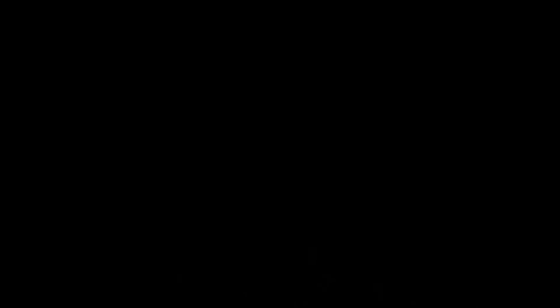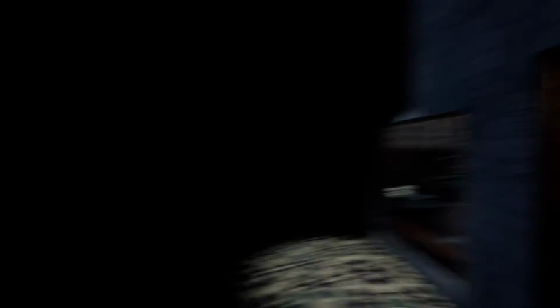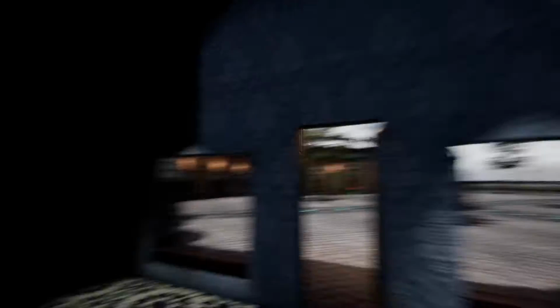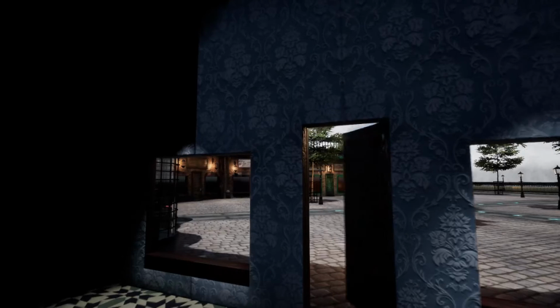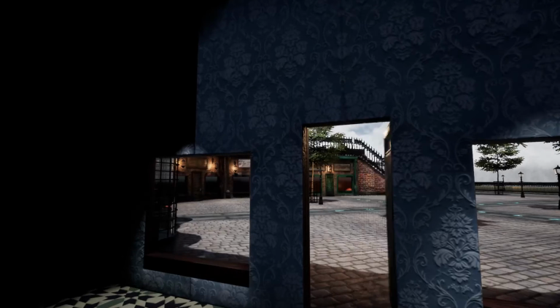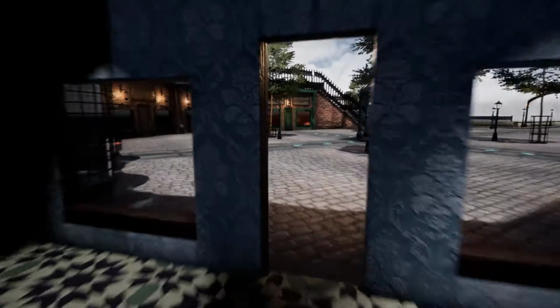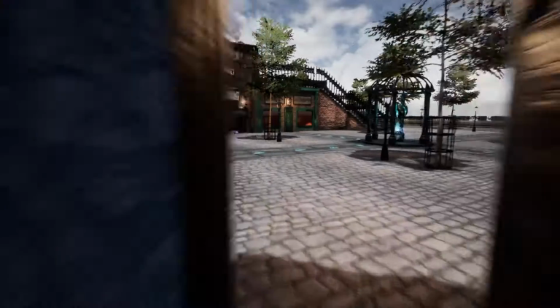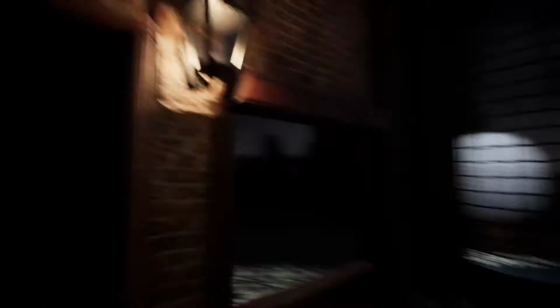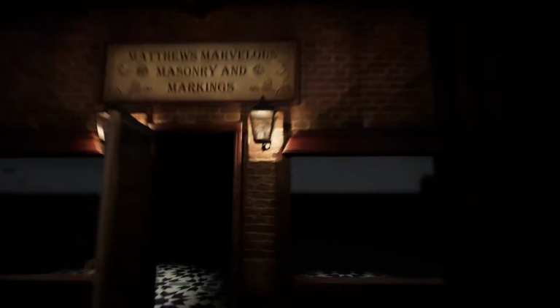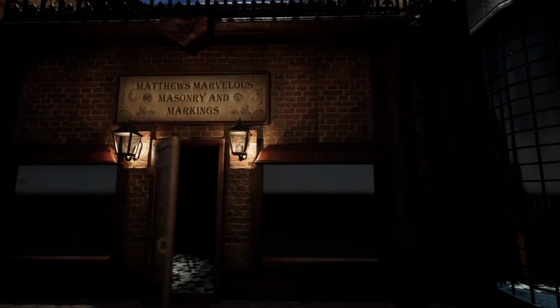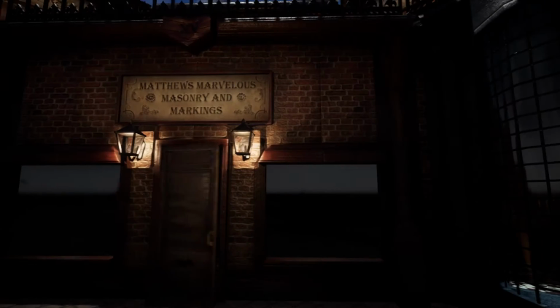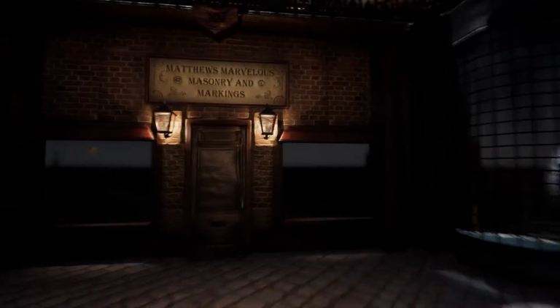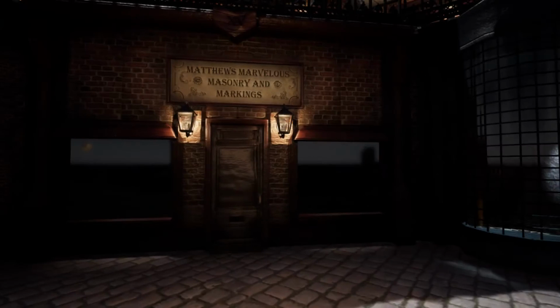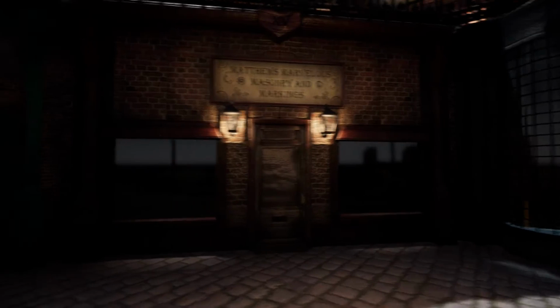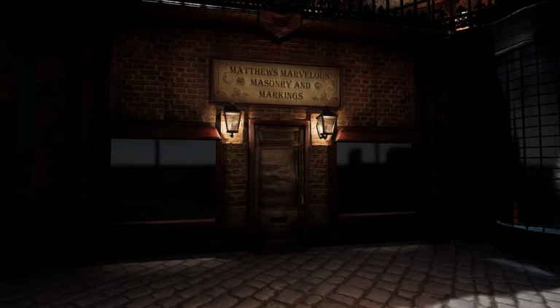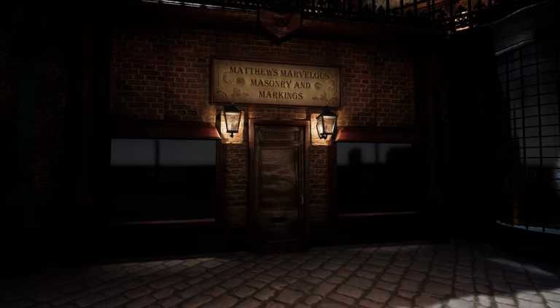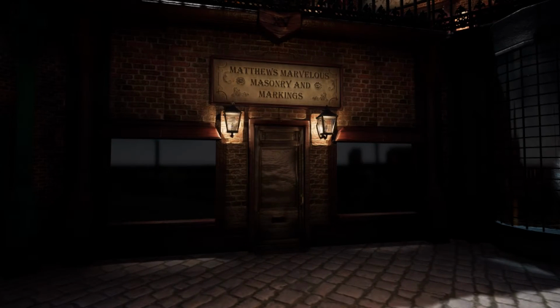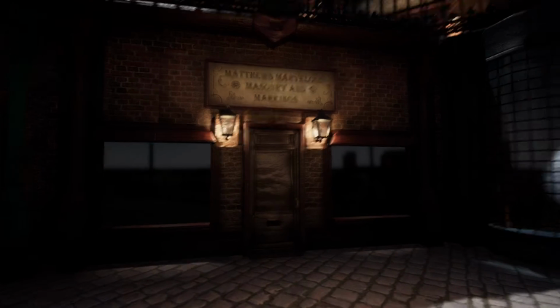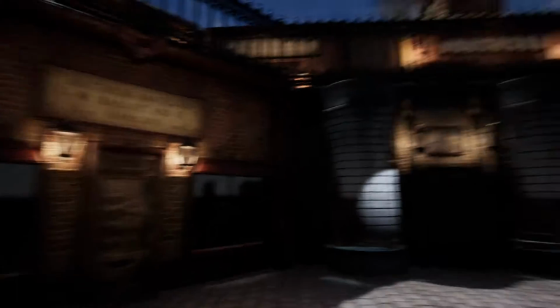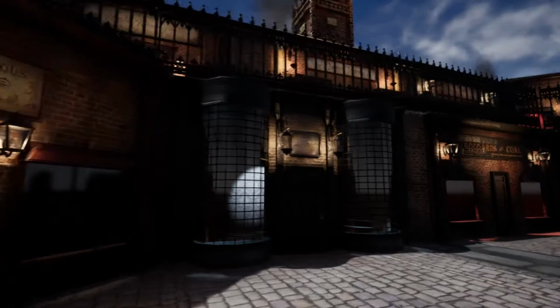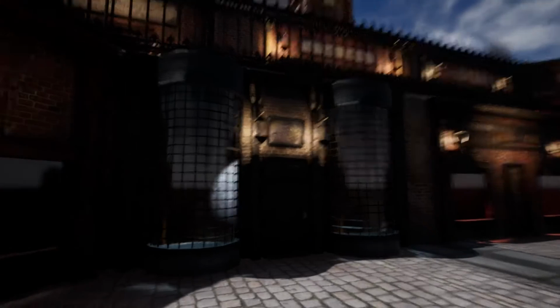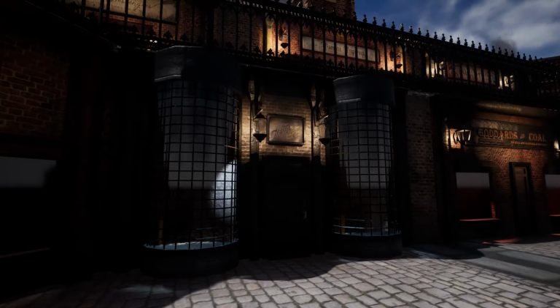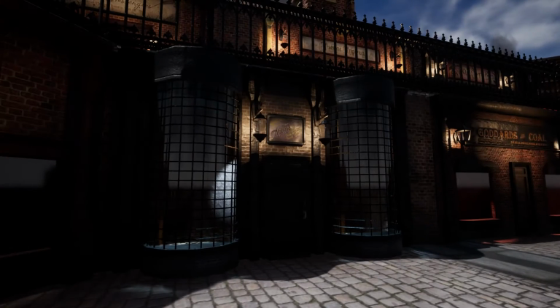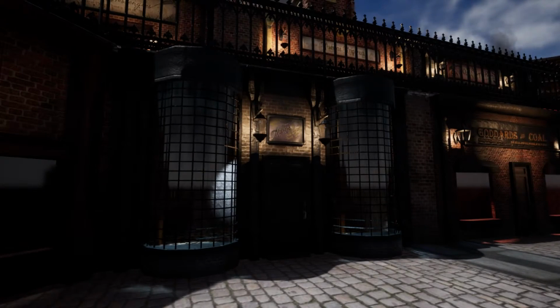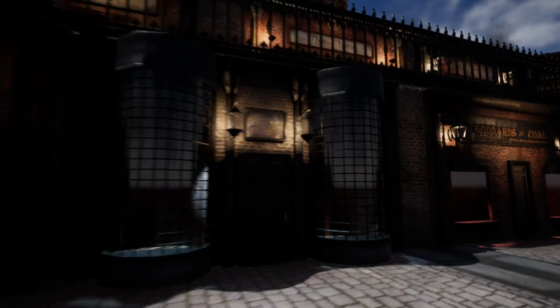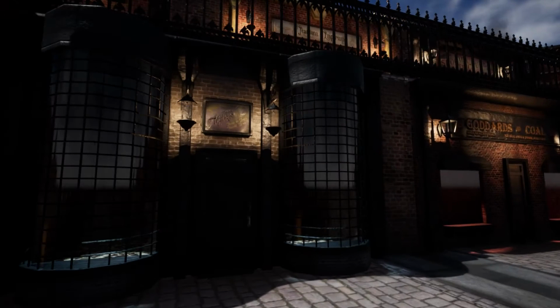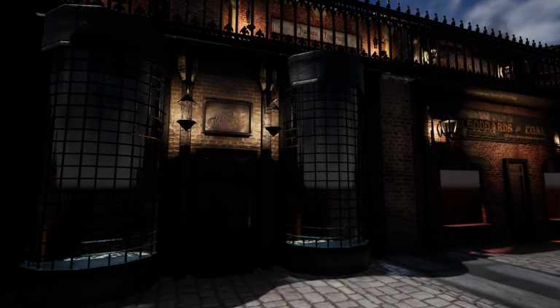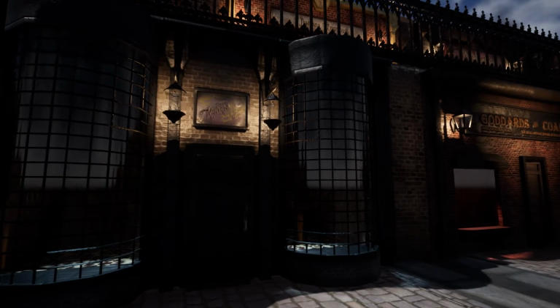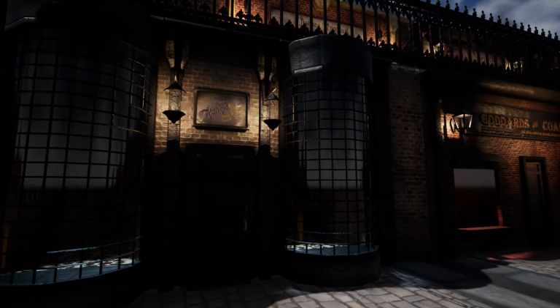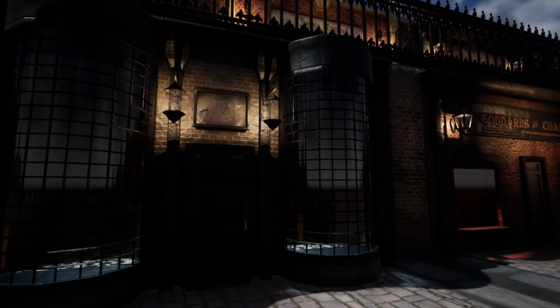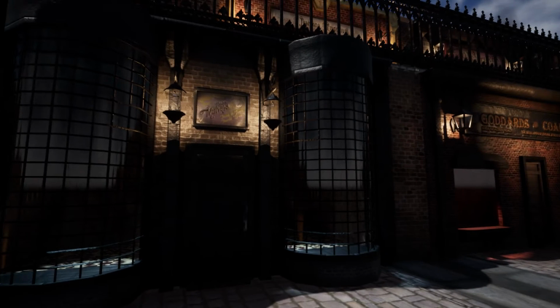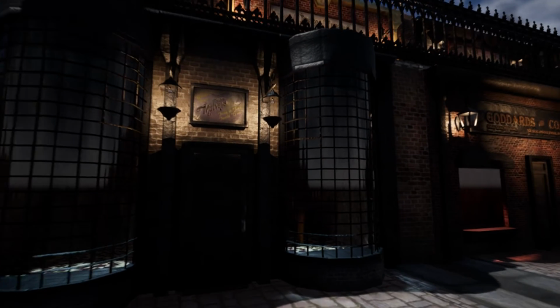The lighting and the texturing is phenomenal — just what you can get back from Unreal if you really put into it.